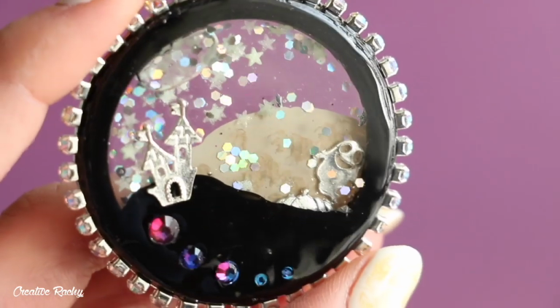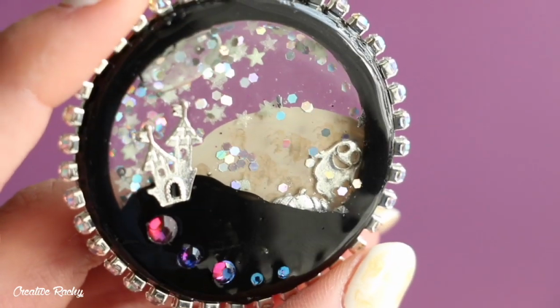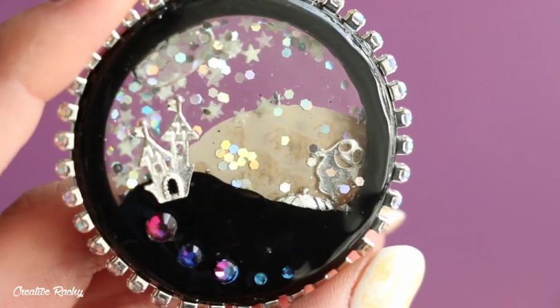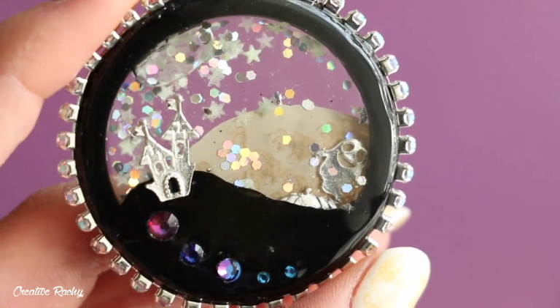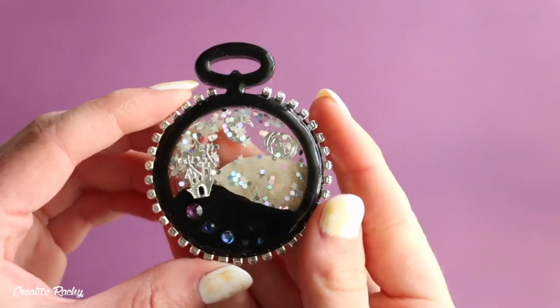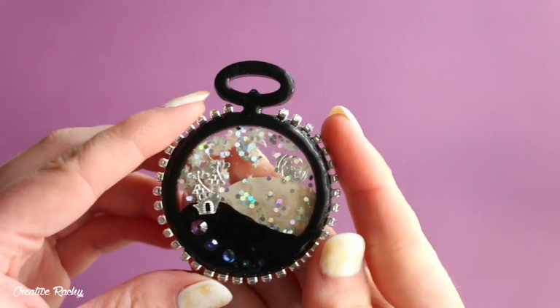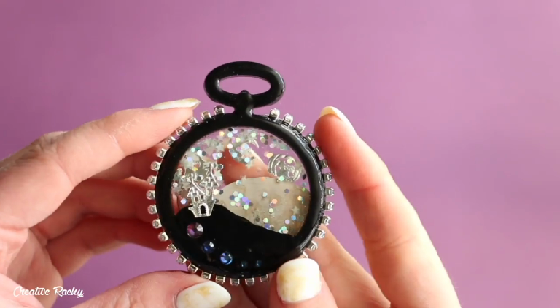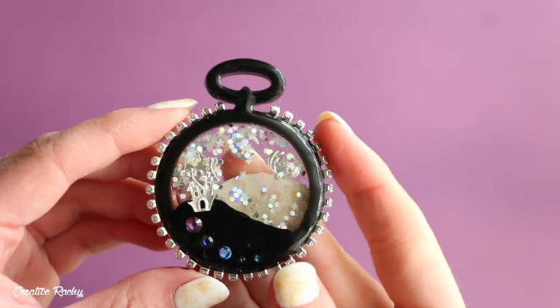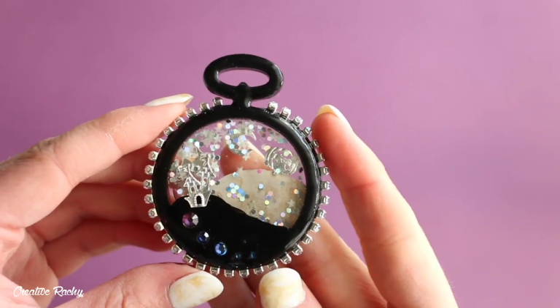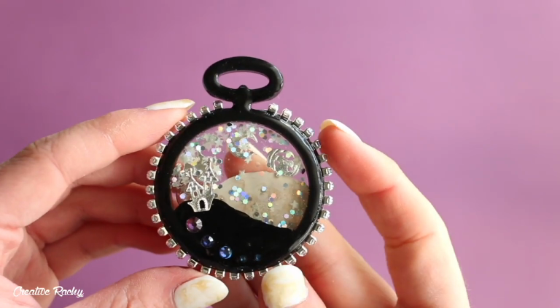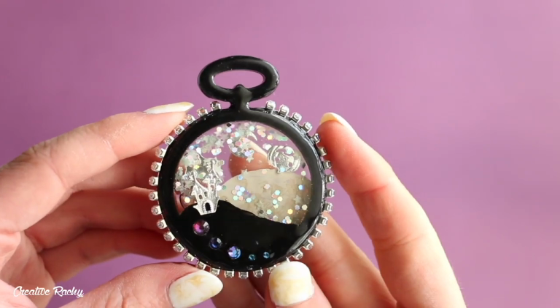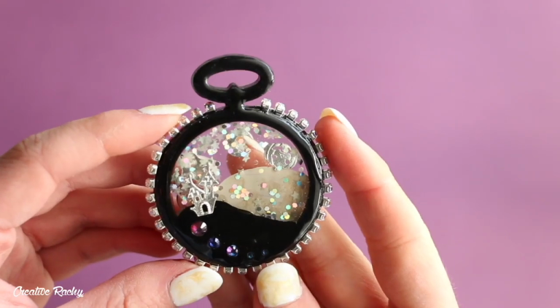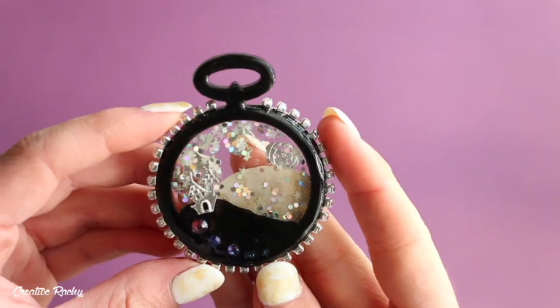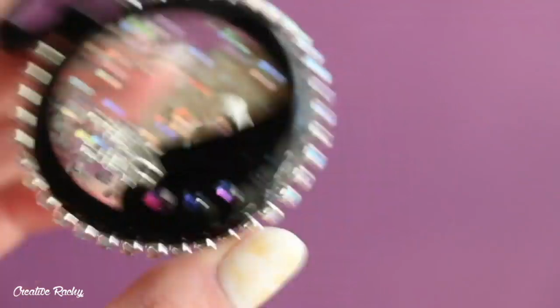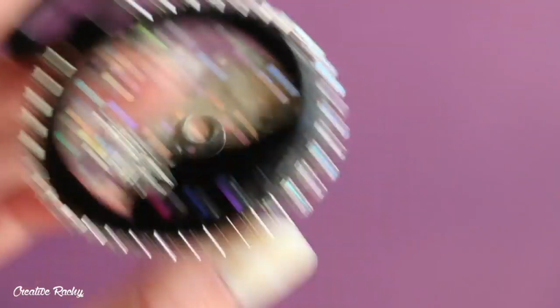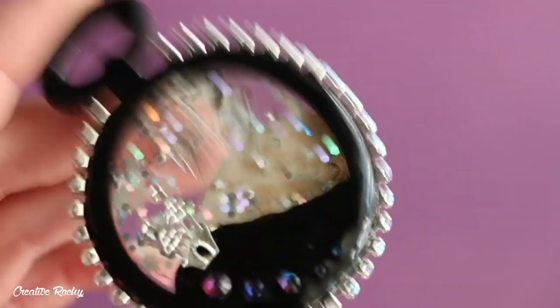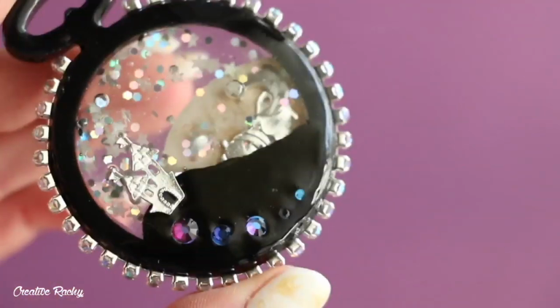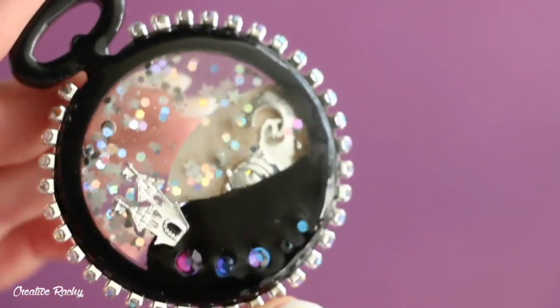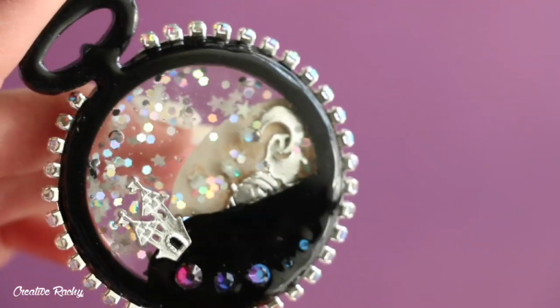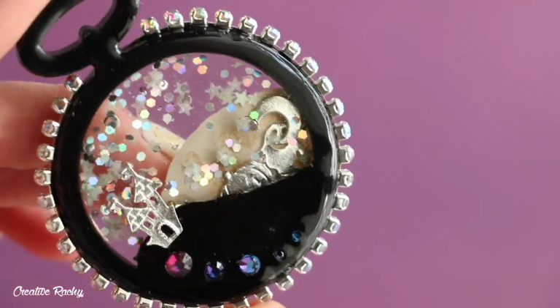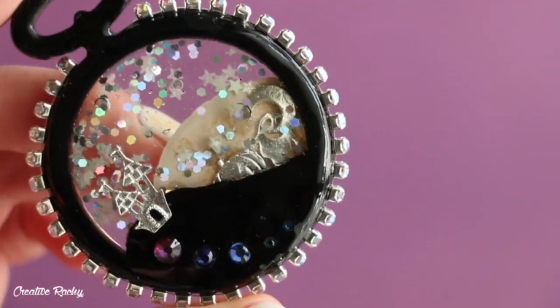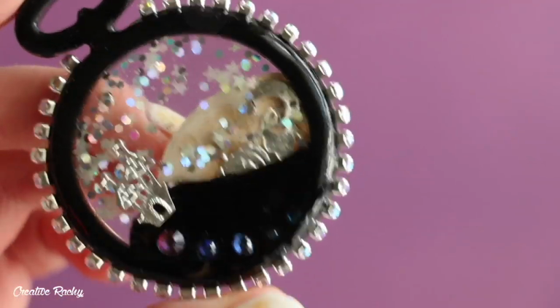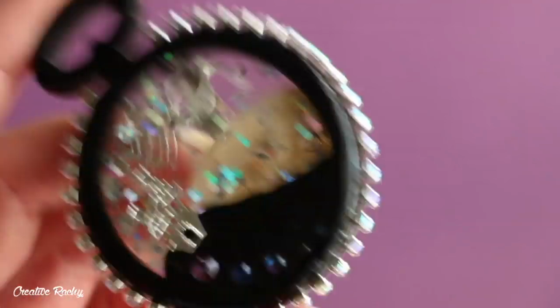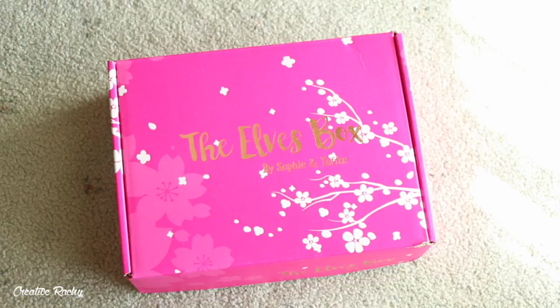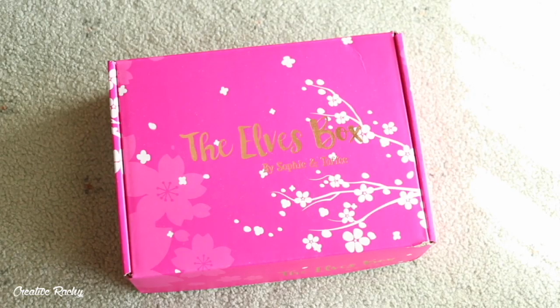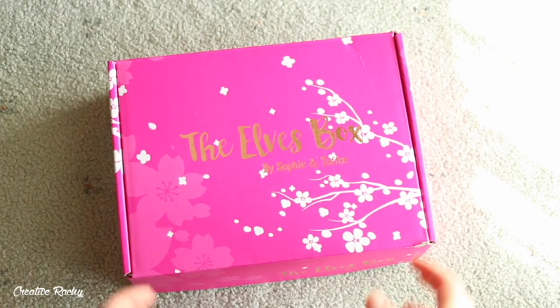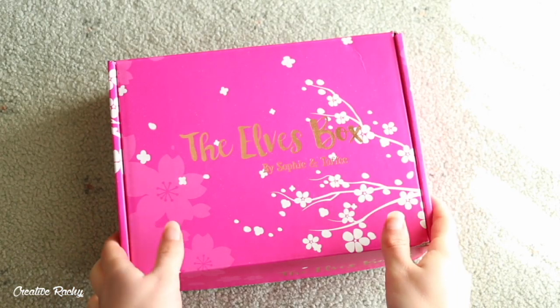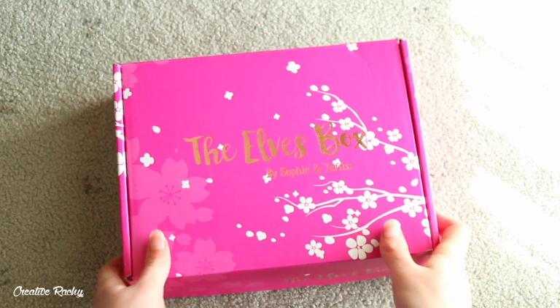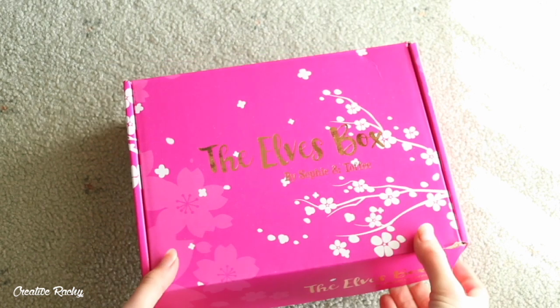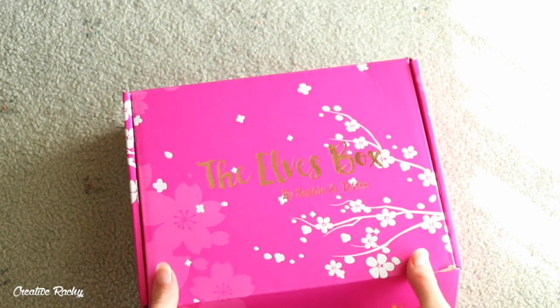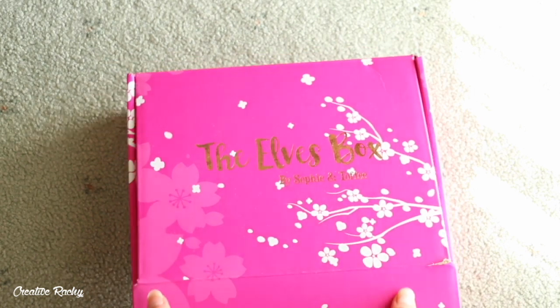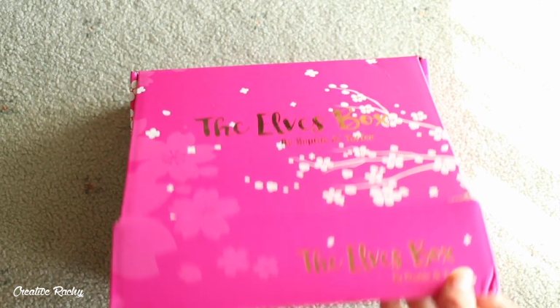Hi everyone, it's Rachel and in this video I'll be showing you what we received in the September Sophie & Toffee Premium Elves box as well as showing you how to make a Halloween themed shaker.